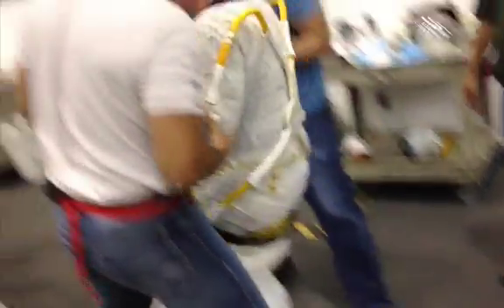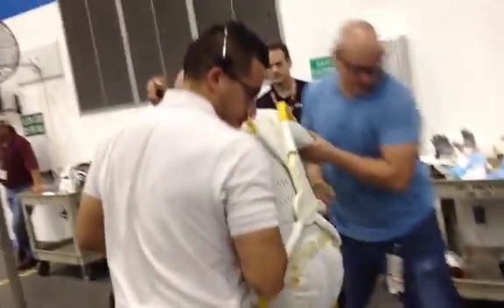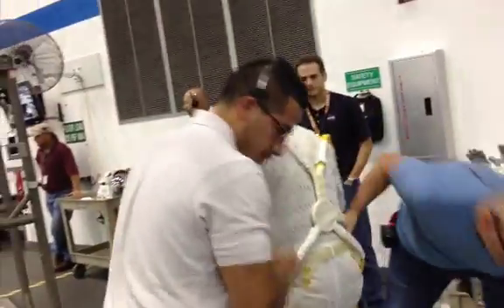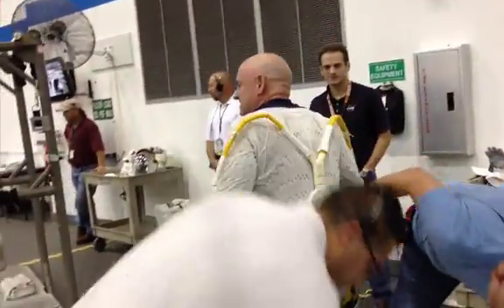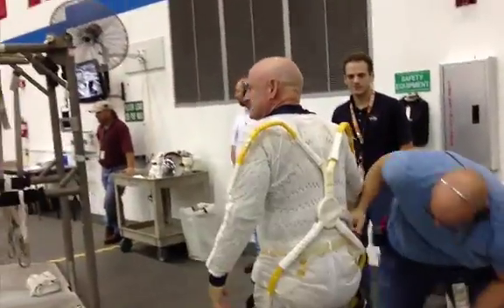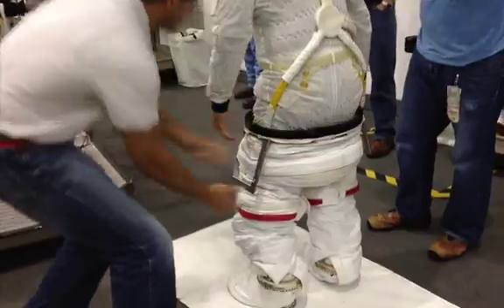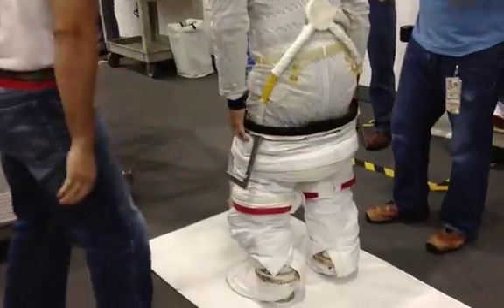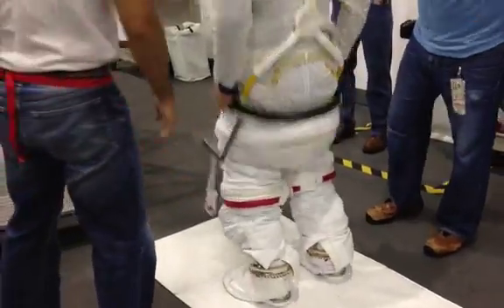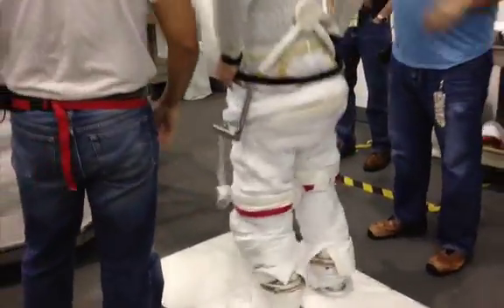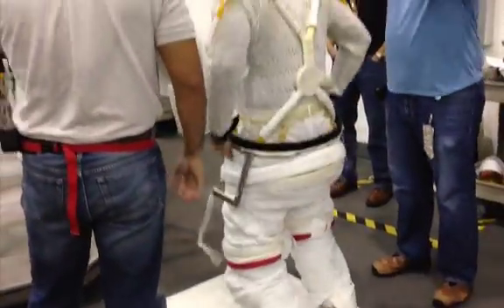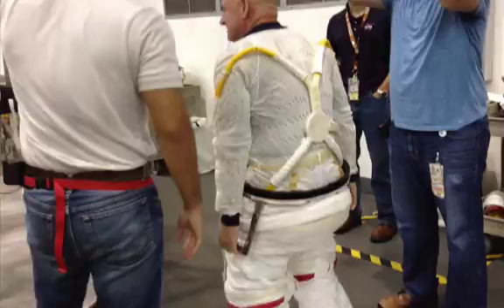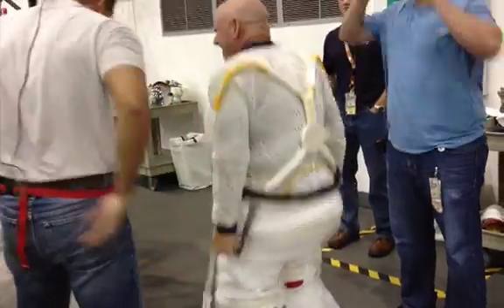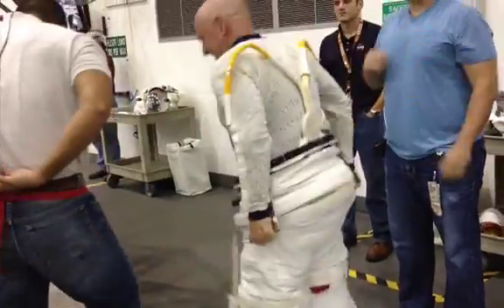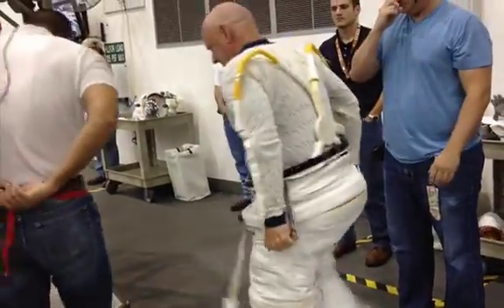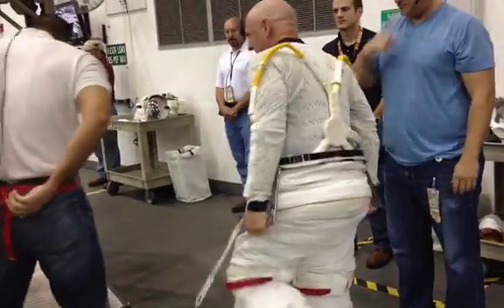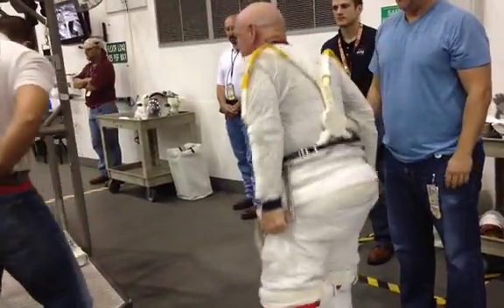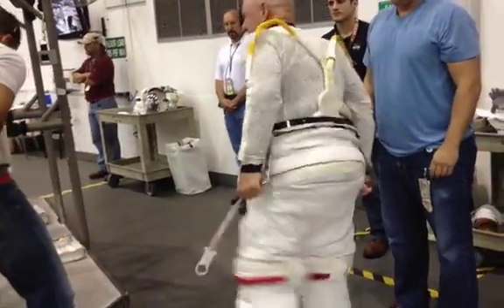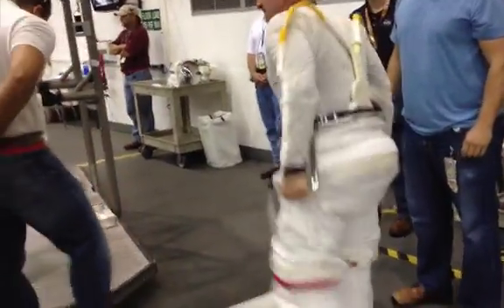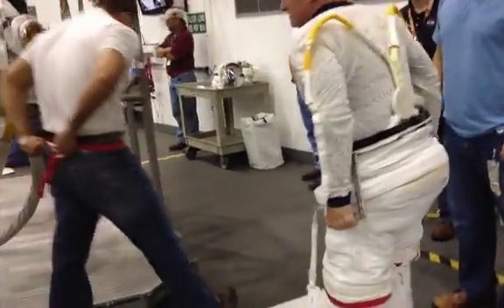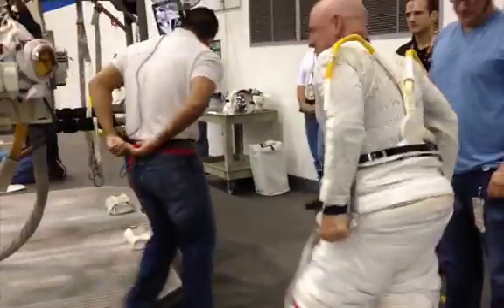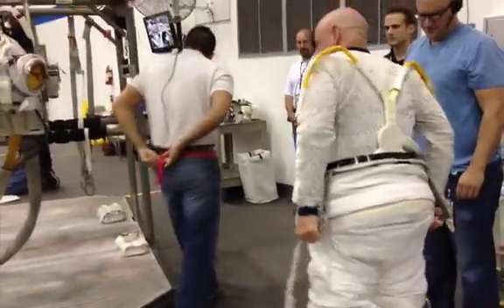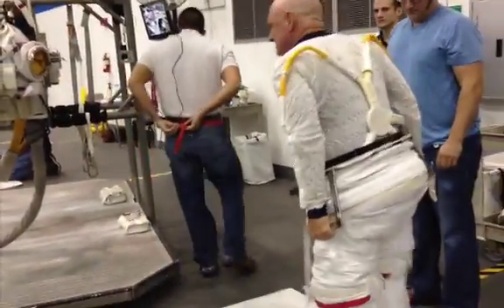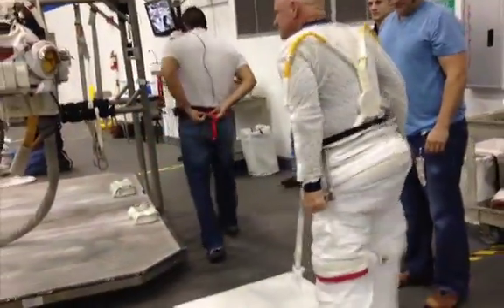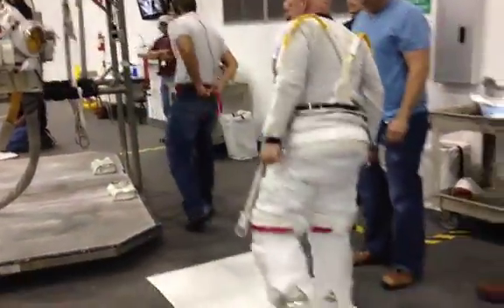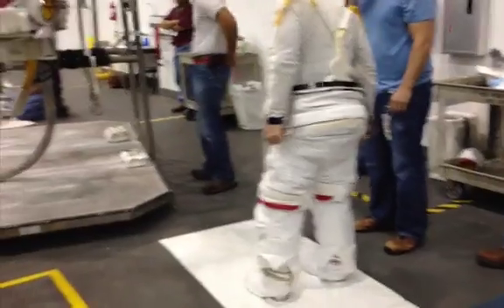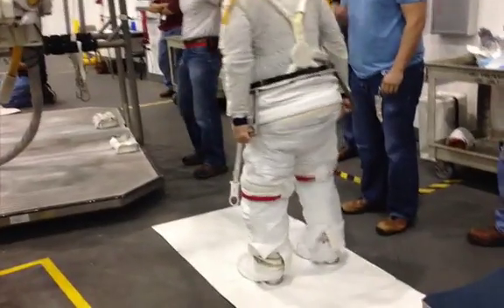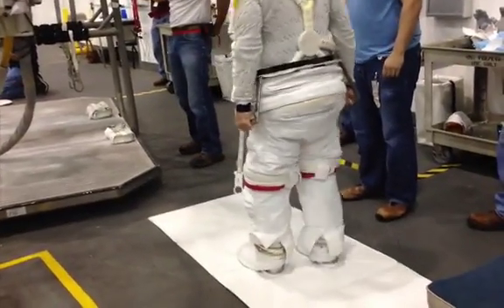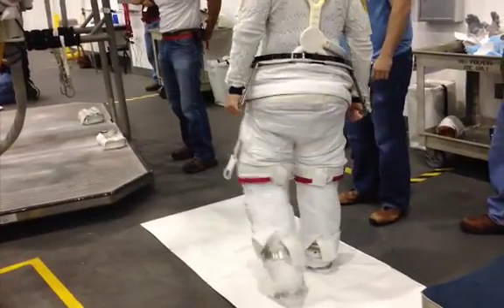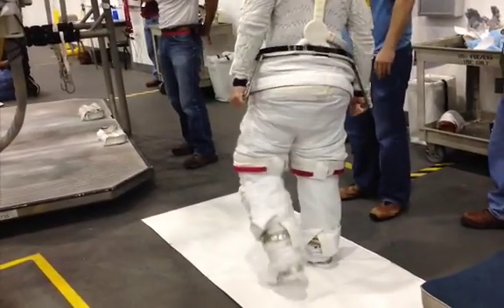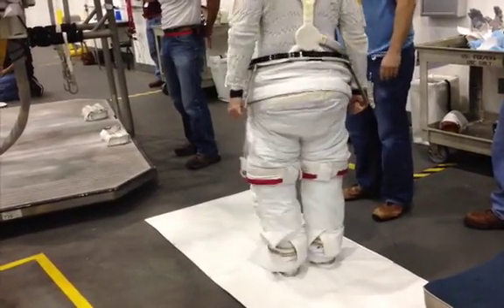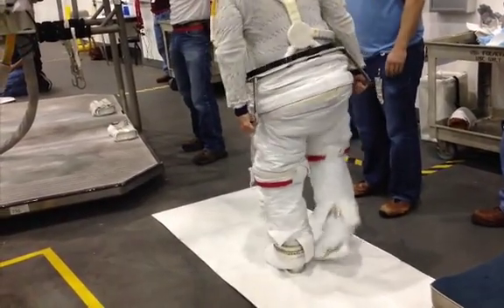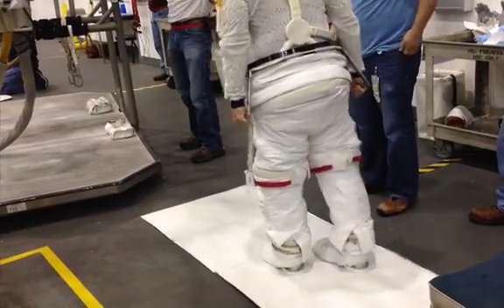But did you ever wonder how an astronaut gets into that huge spacesuit? This is no easy task at Earth gravity, where spacesuits weigh in at more than 350 pounds, counting the astronaut's own weight.